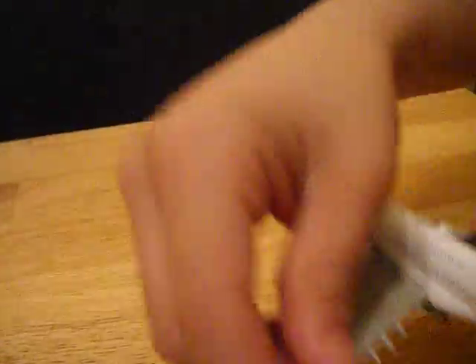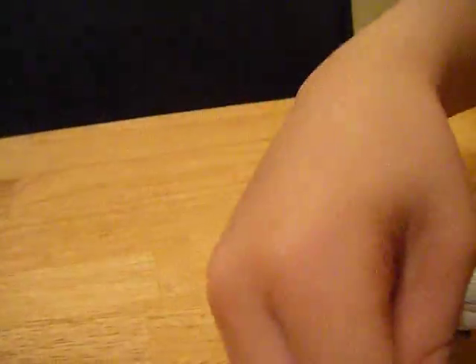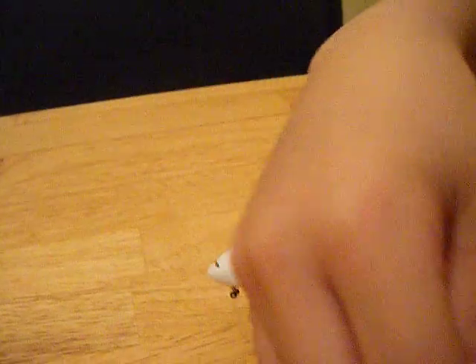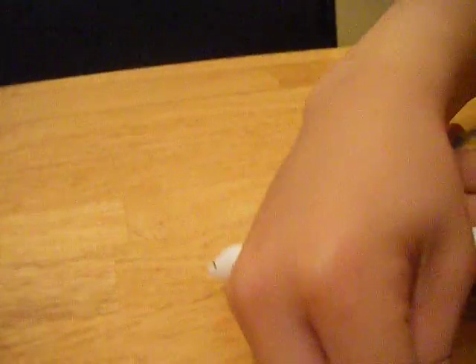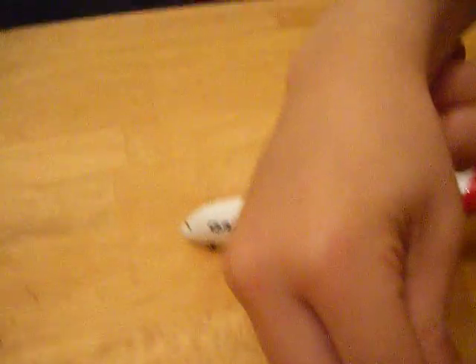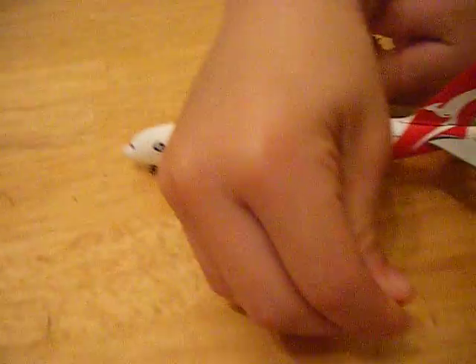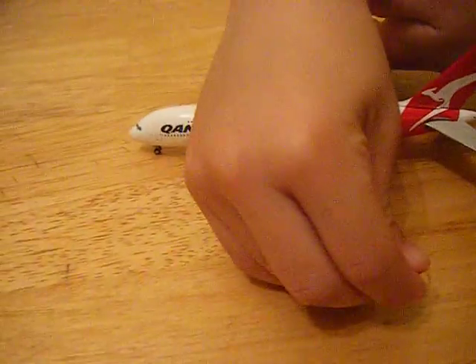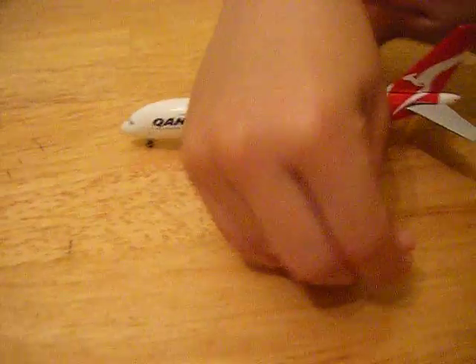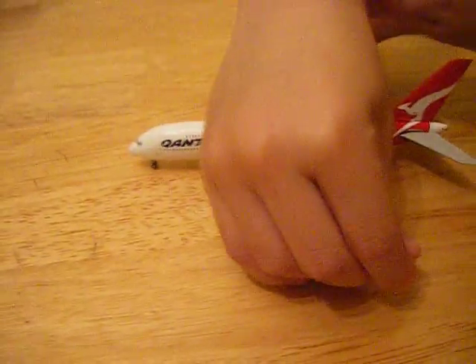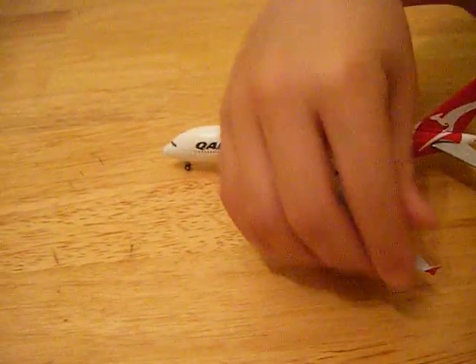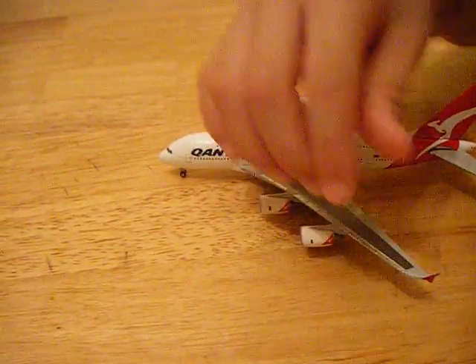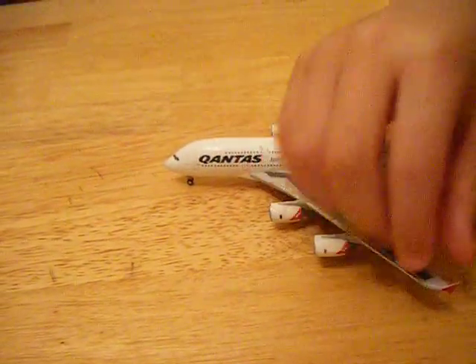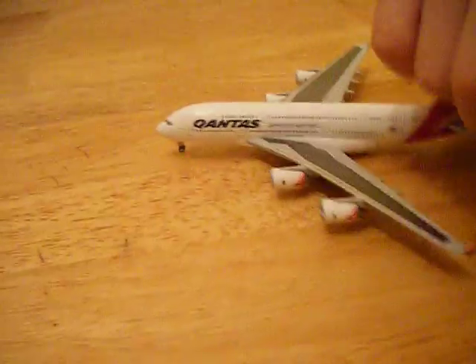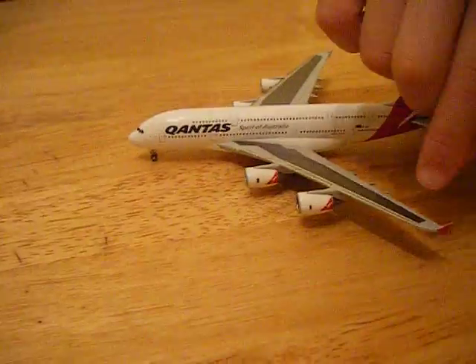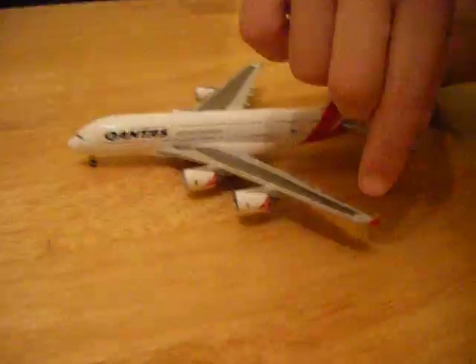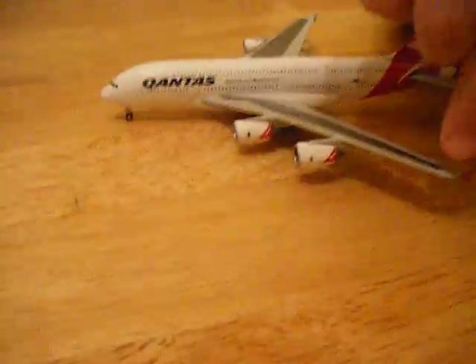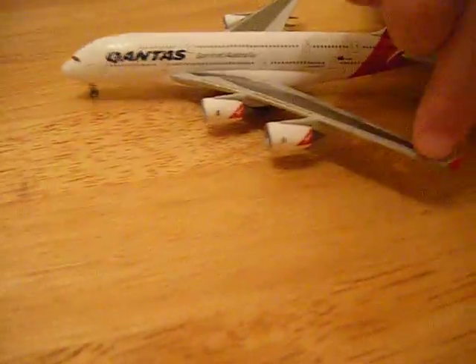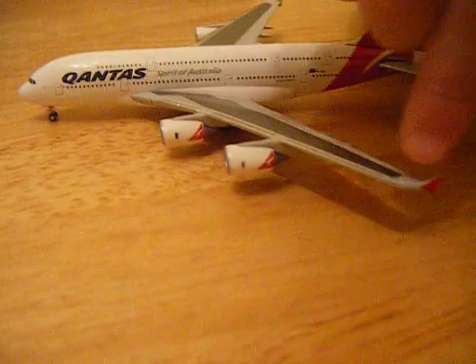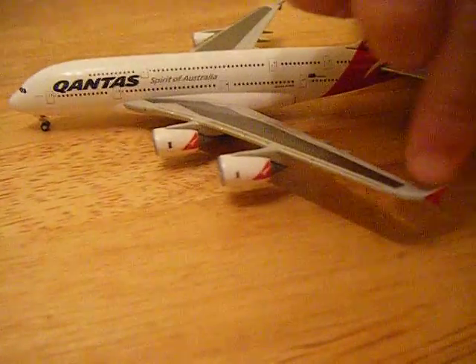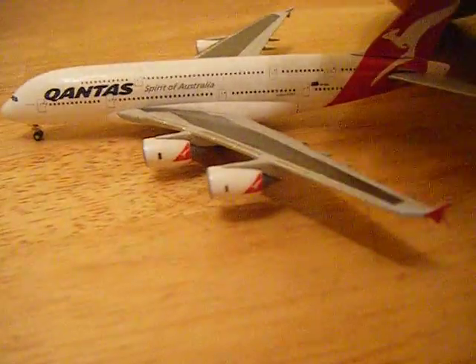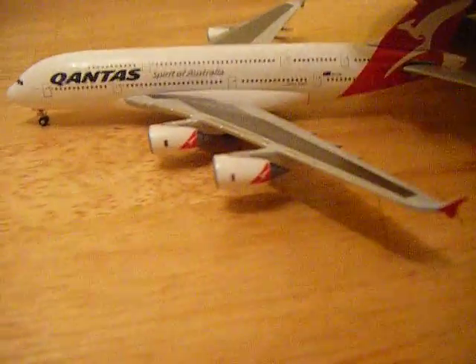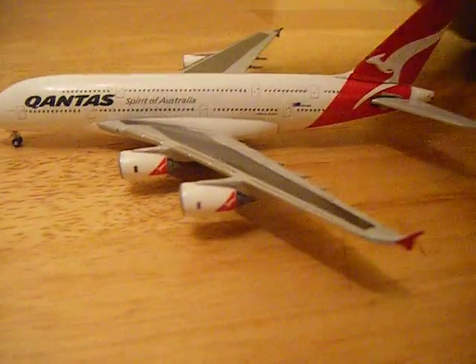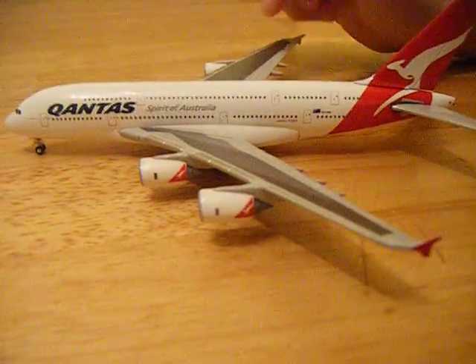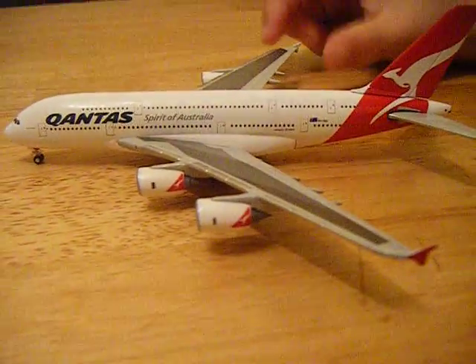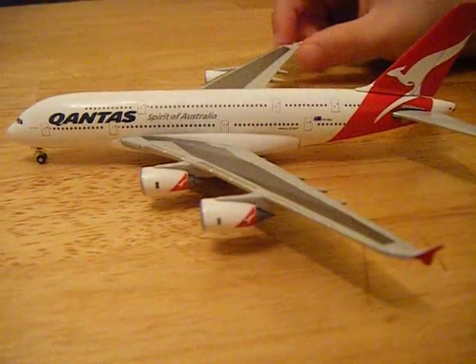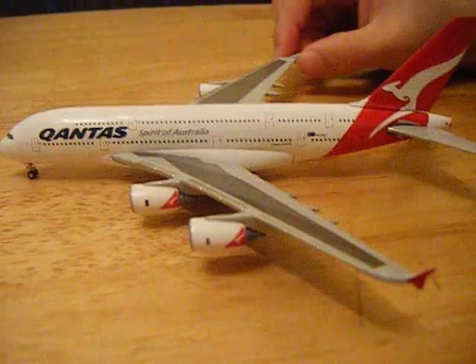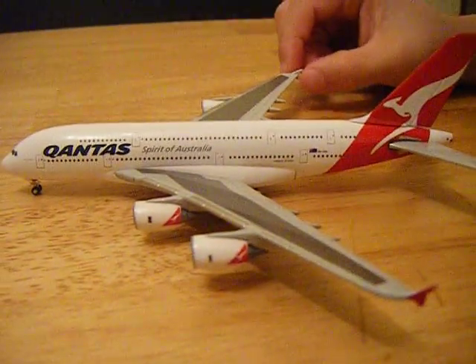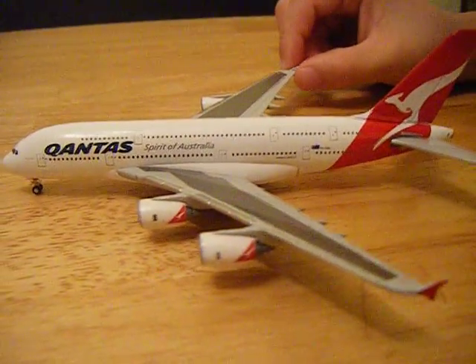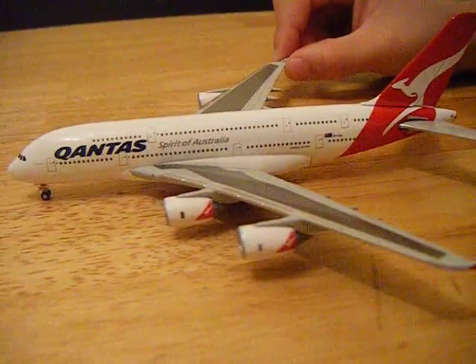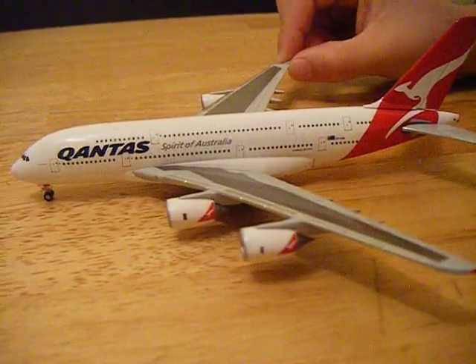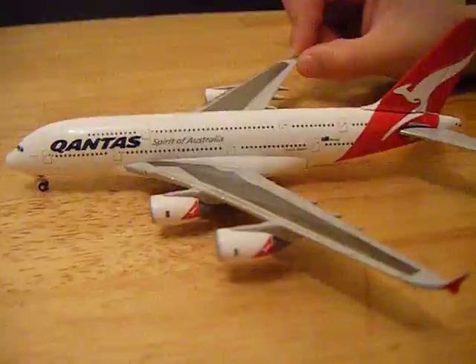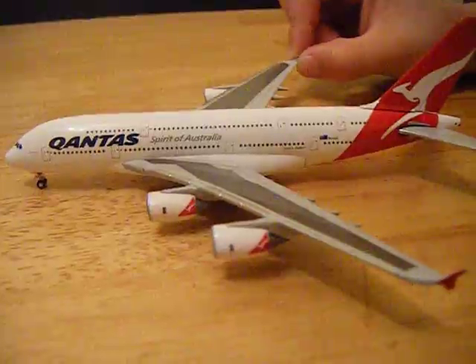This side — on the QA380, that wing part, it goes up. It's supposed to go up, and it has two on each side.